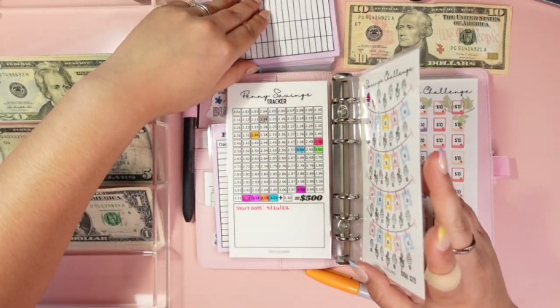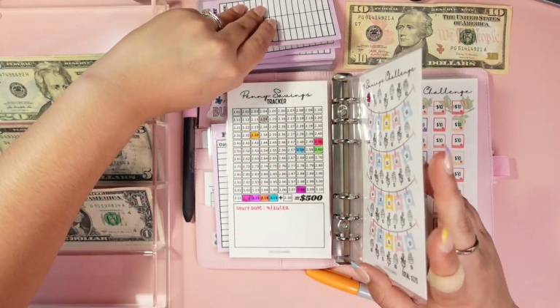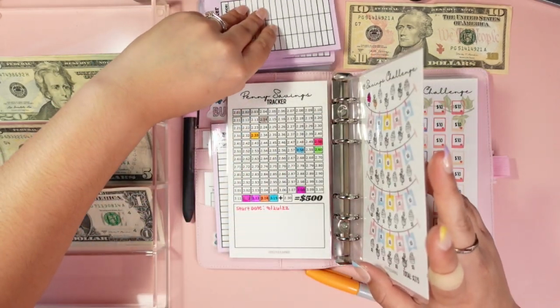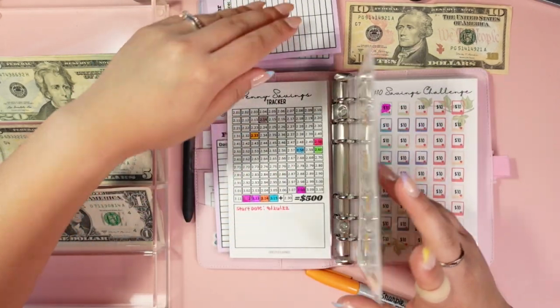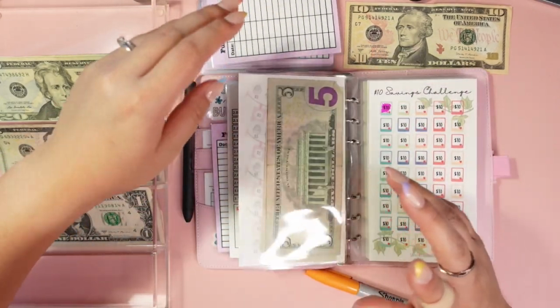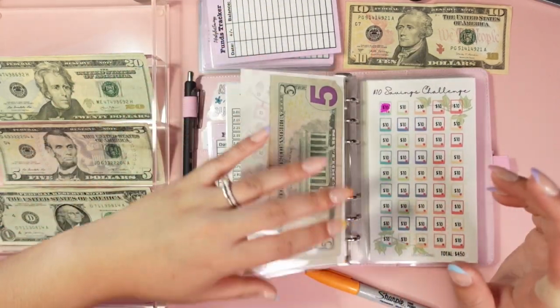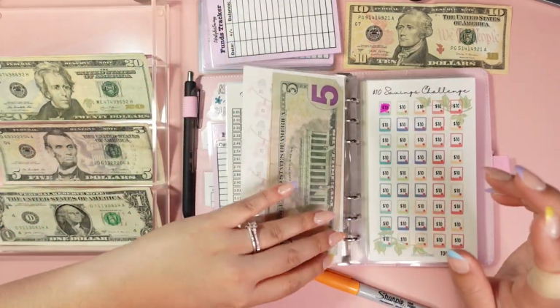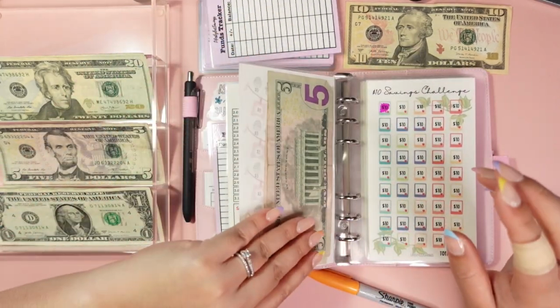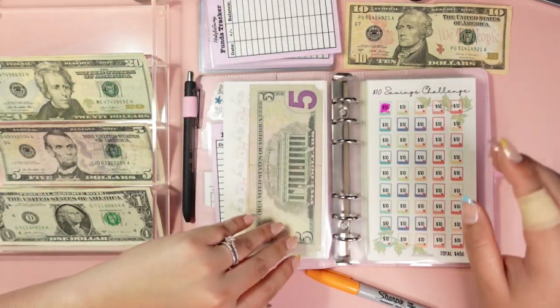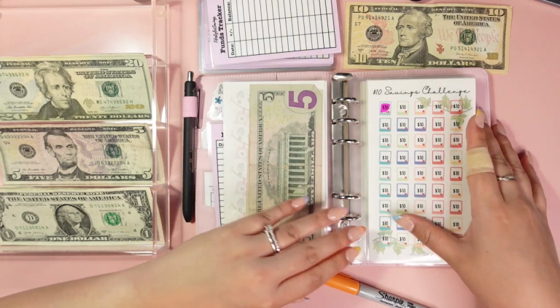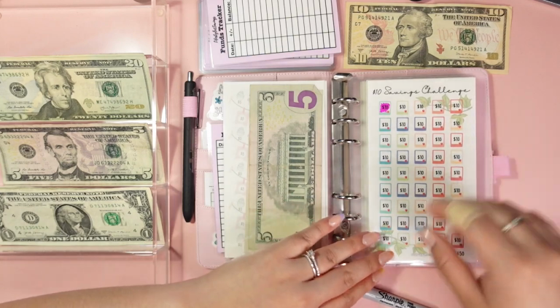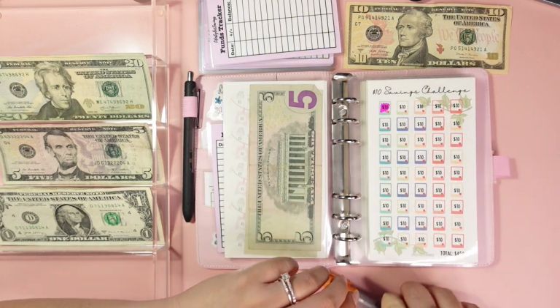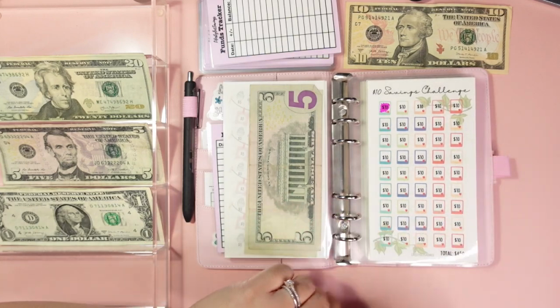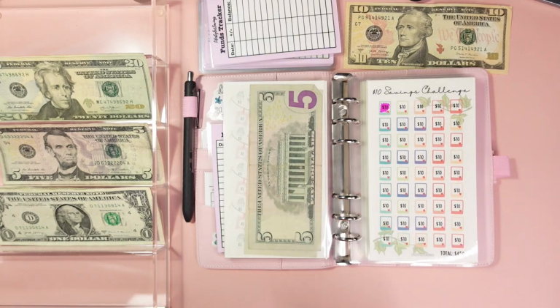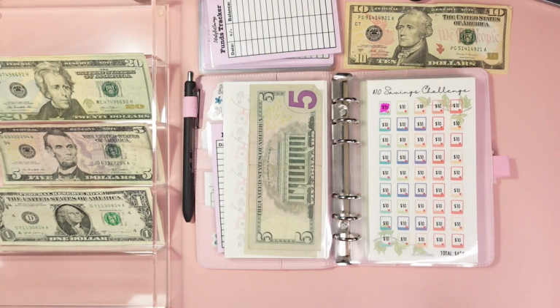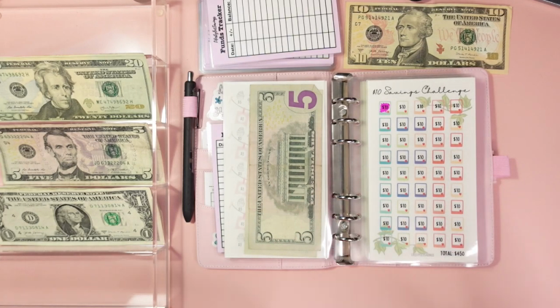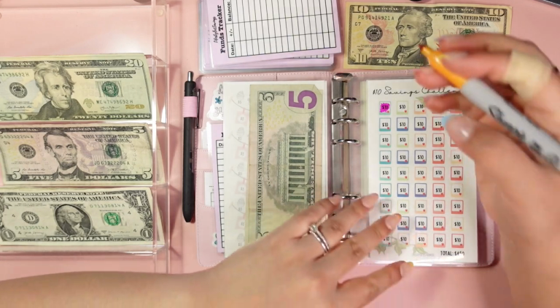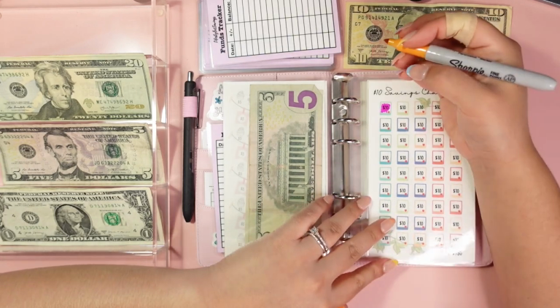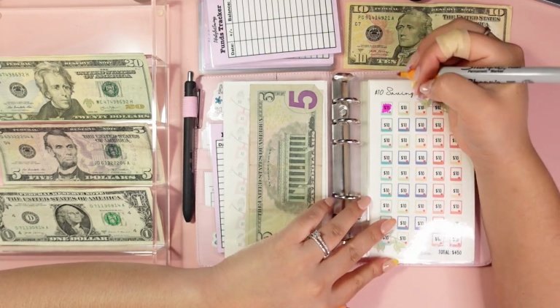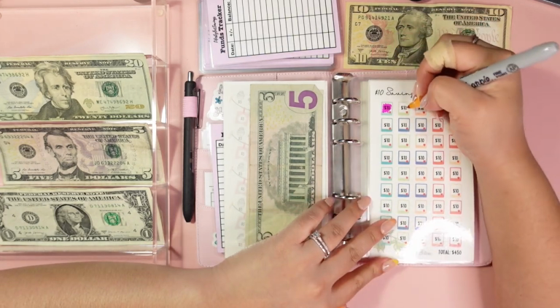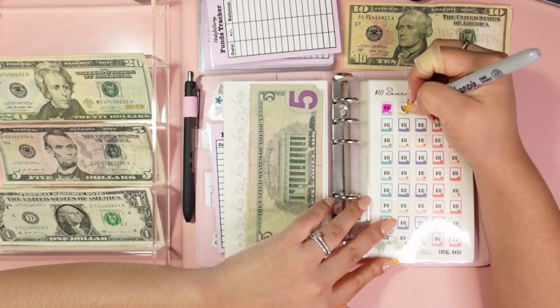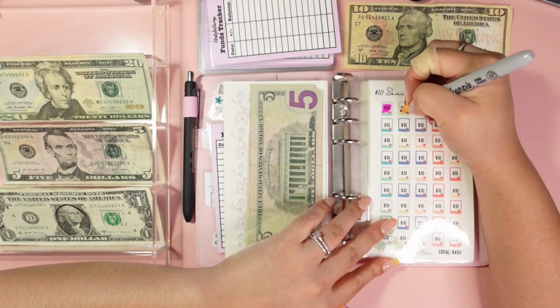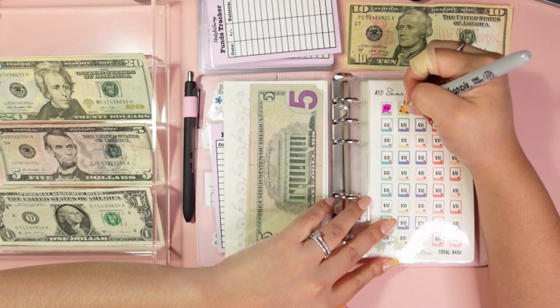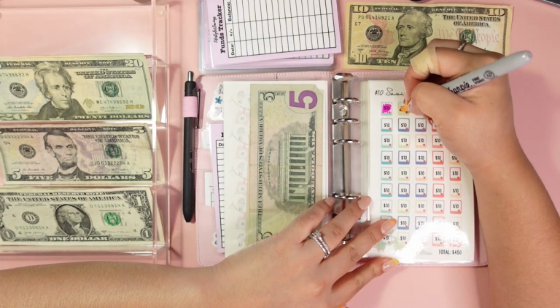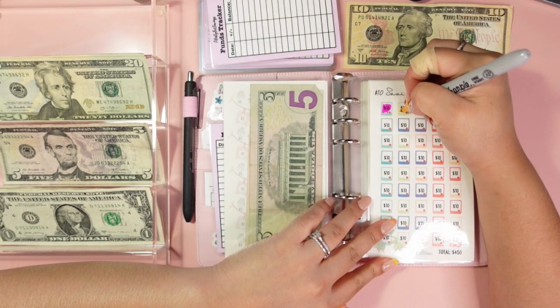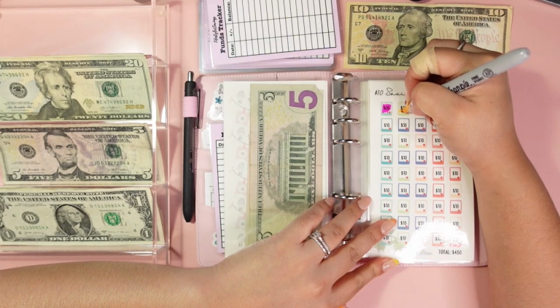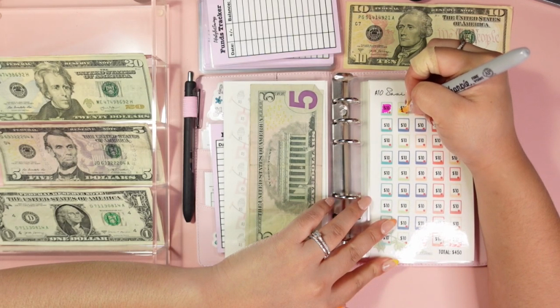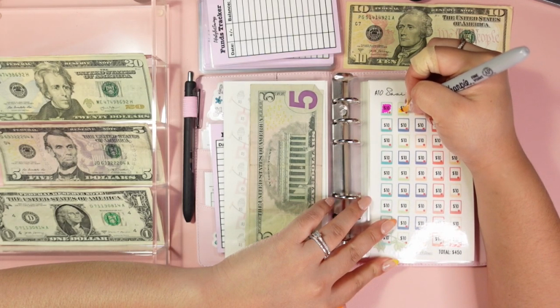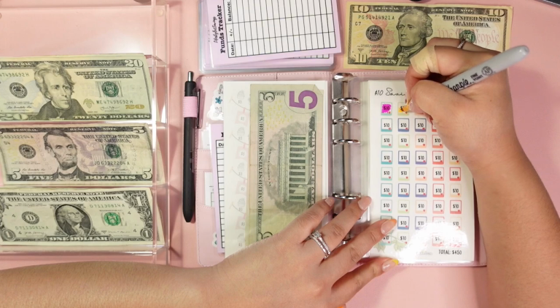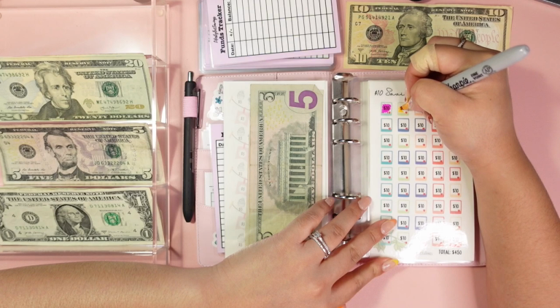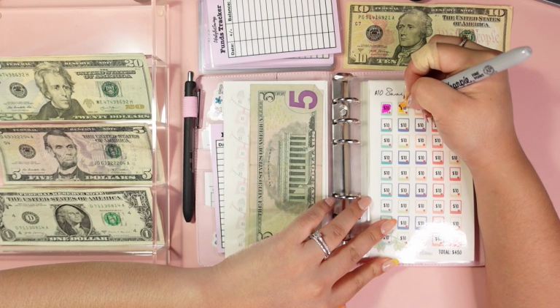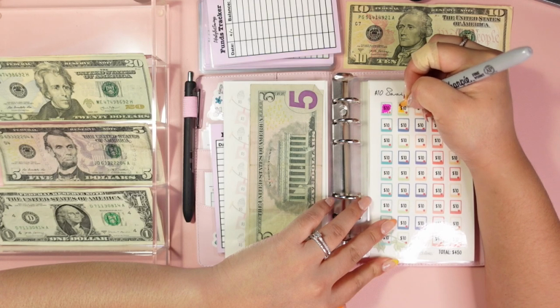The ten dollar challenge — we're going to put in another ten dollar bill.